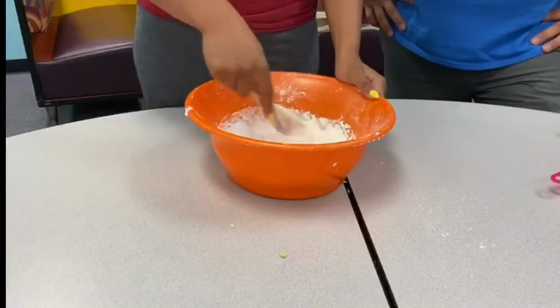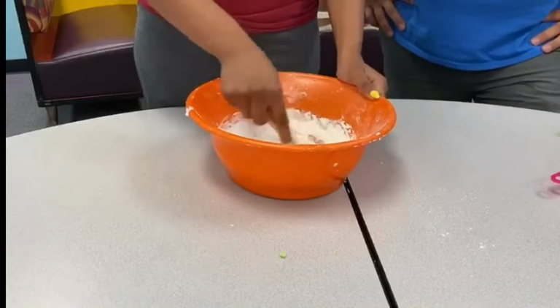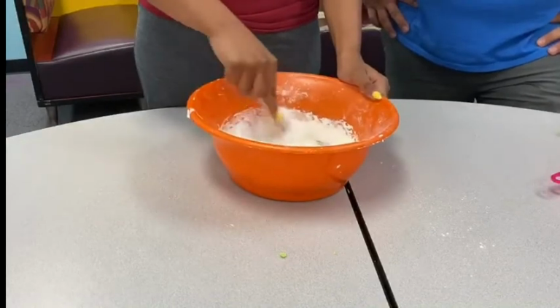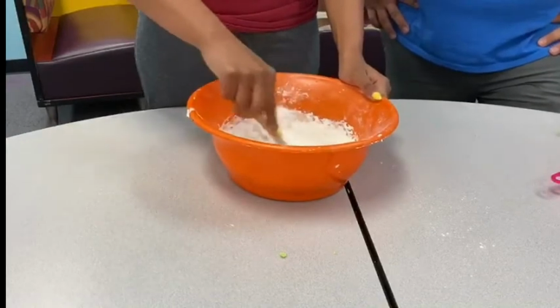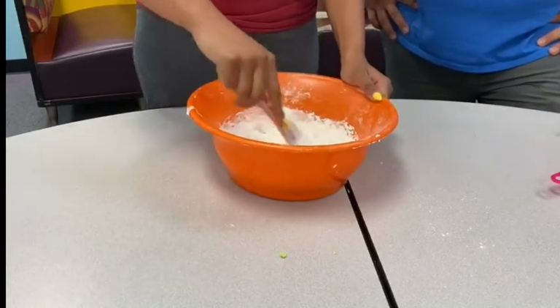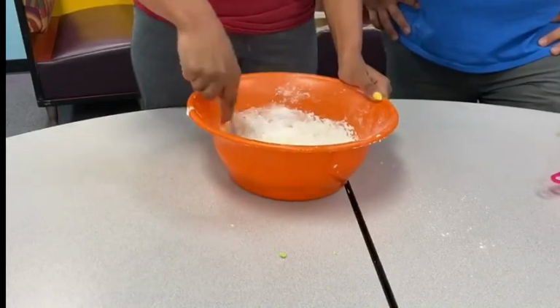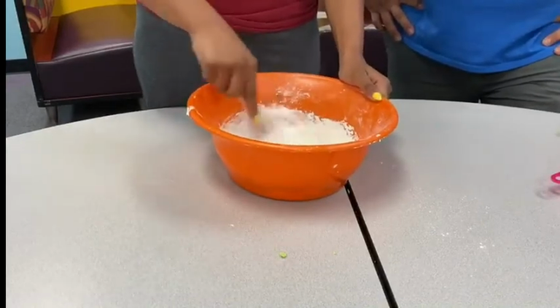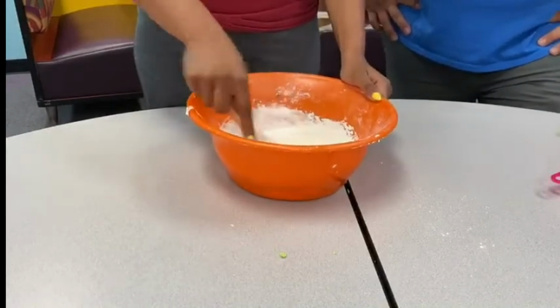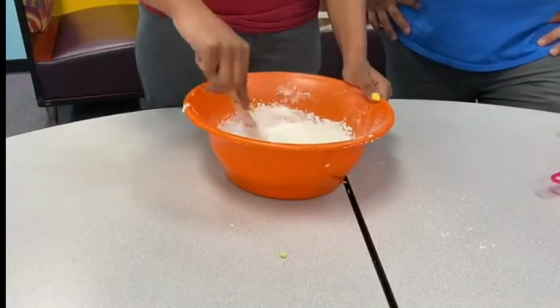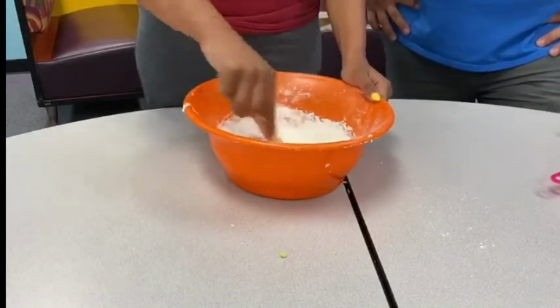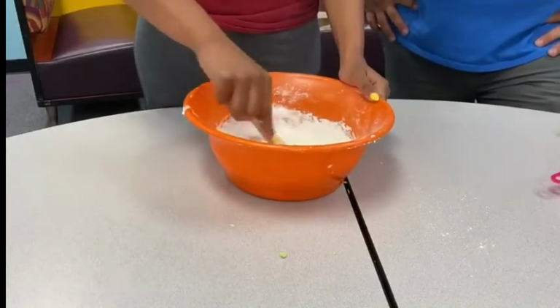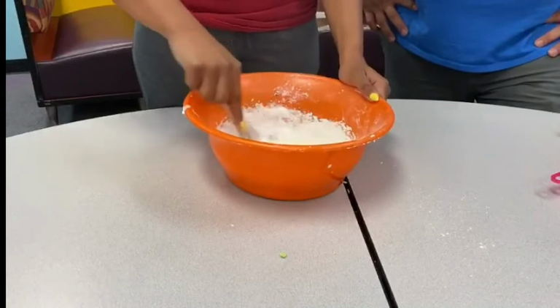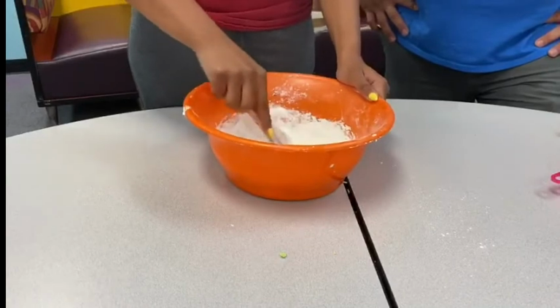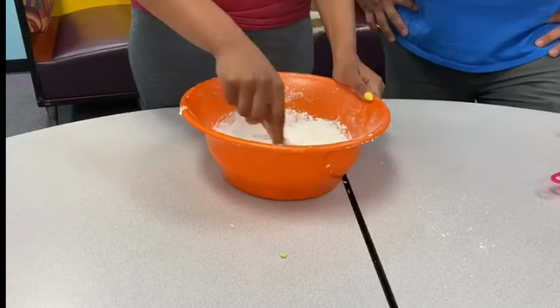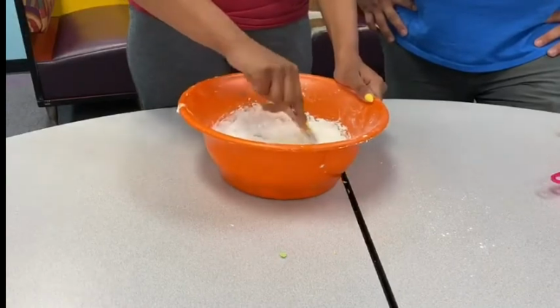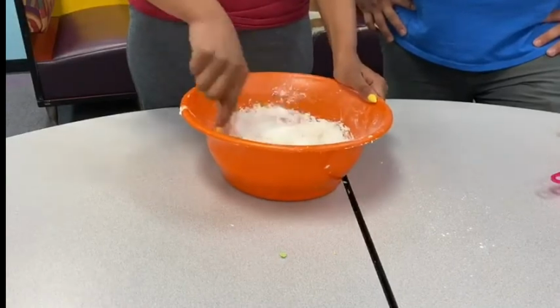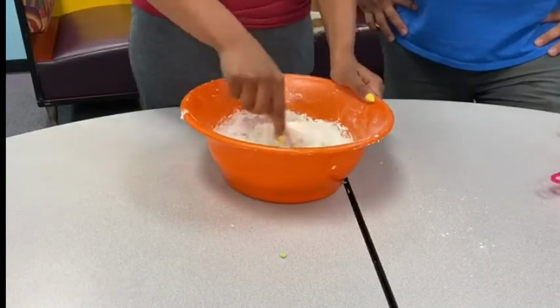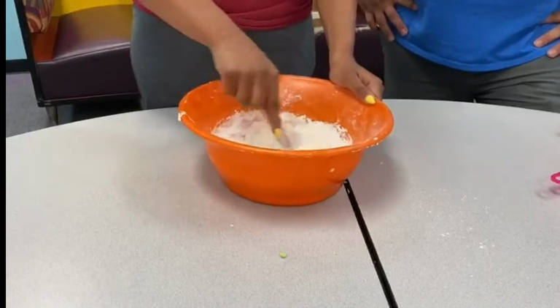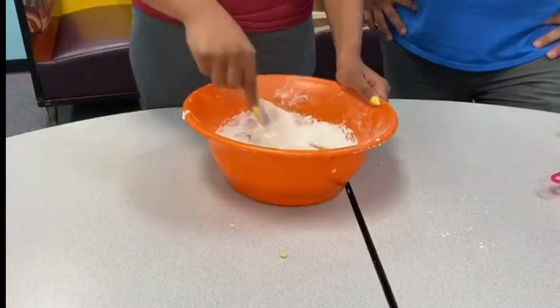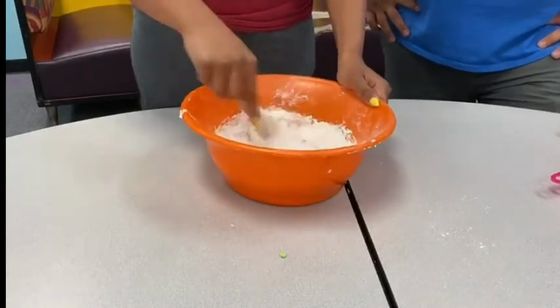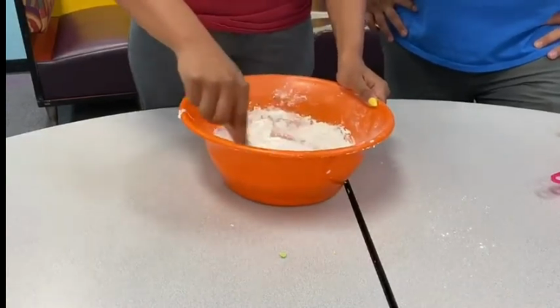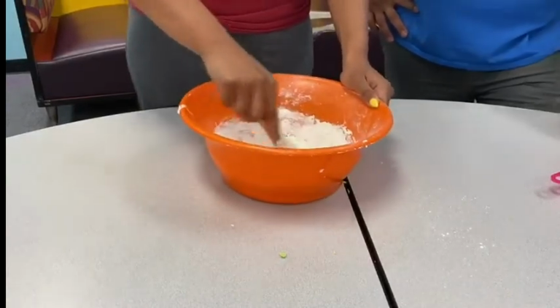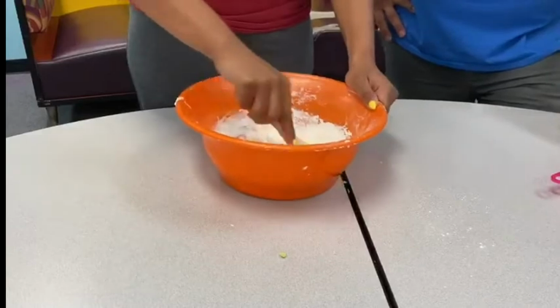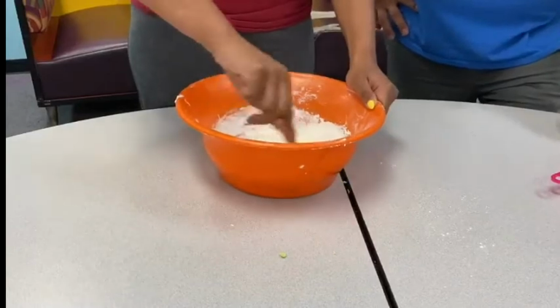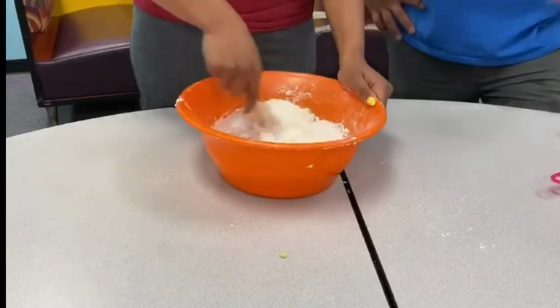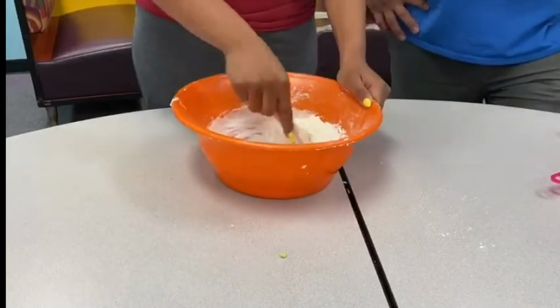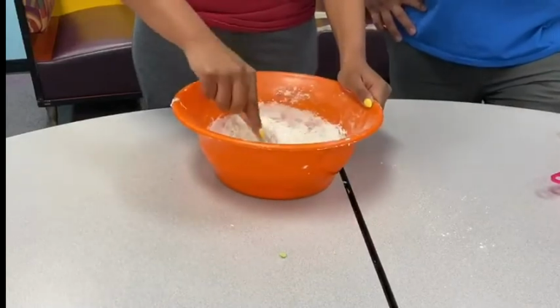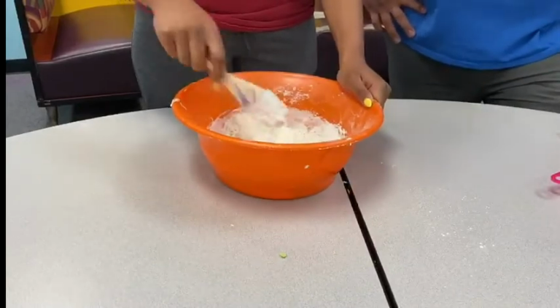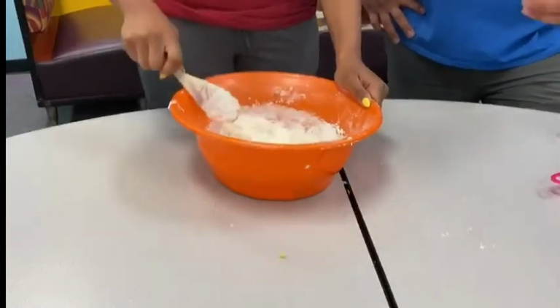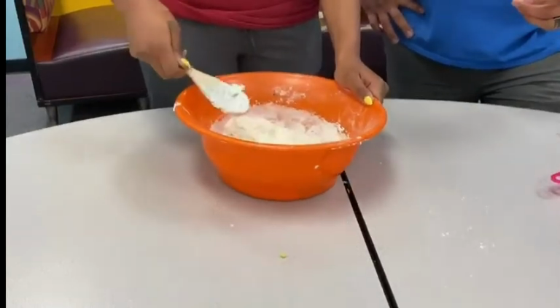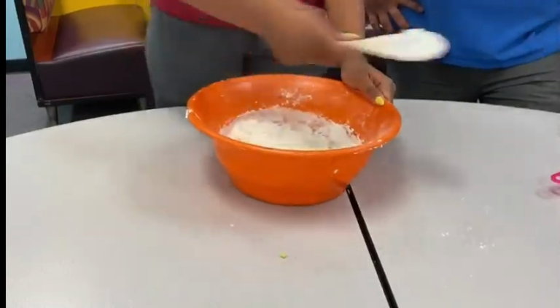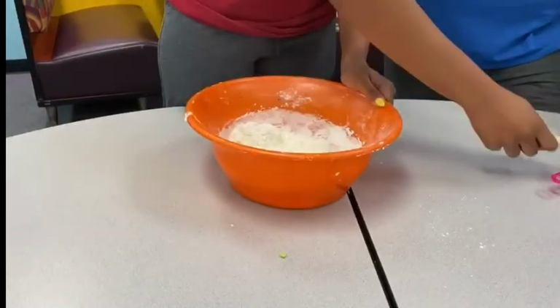Now she's mixing the ingredients together first, but she's gonna have to get in there with her hands so that way you can really mix it in good and get that nice texture for the play-doh.